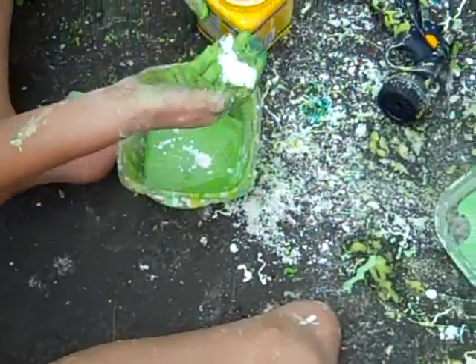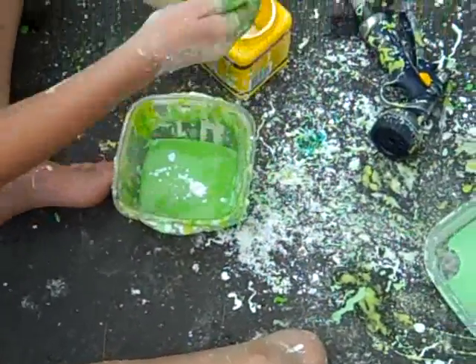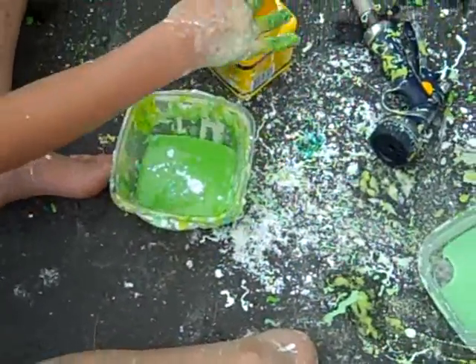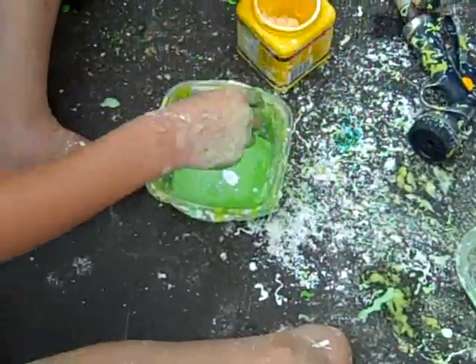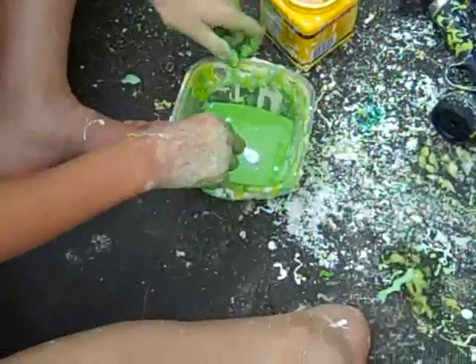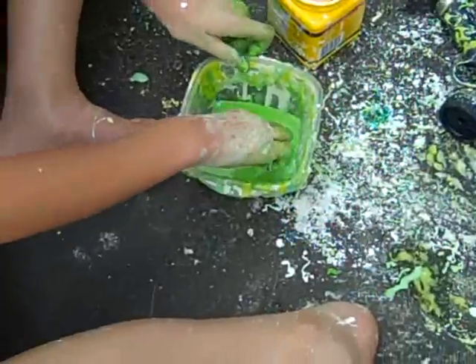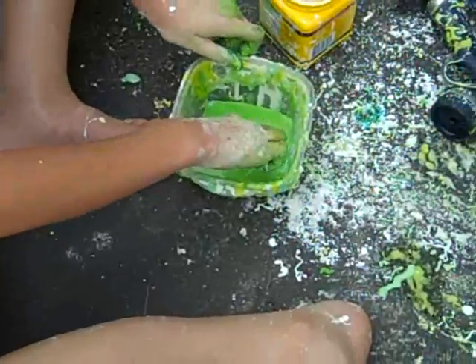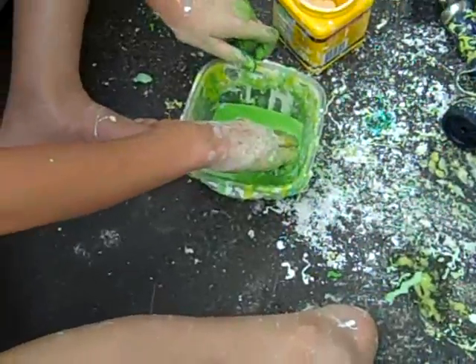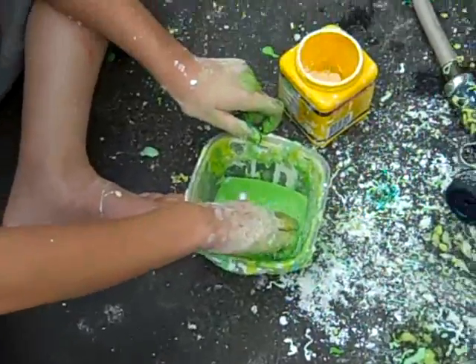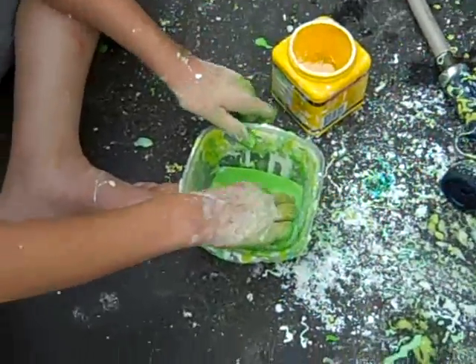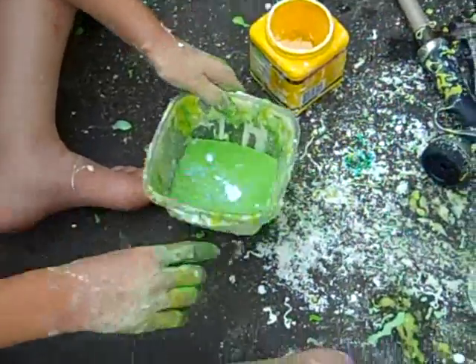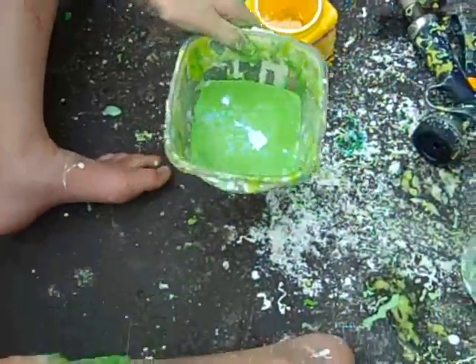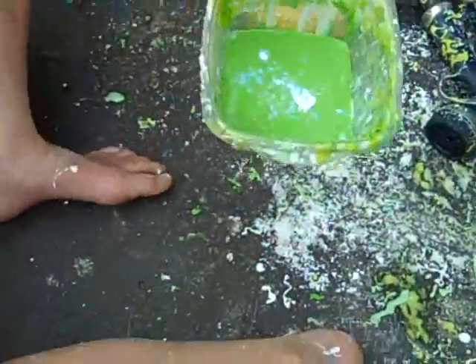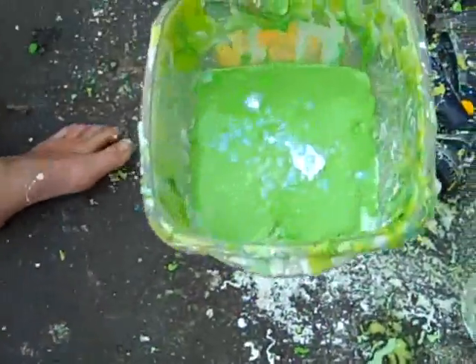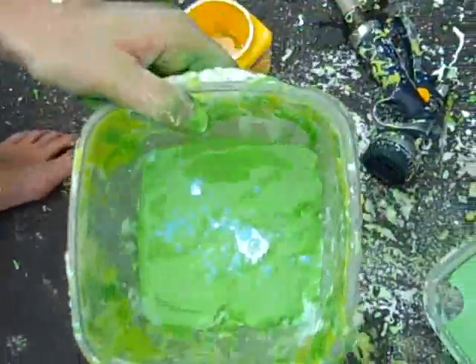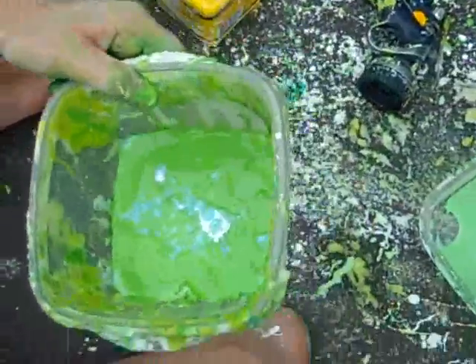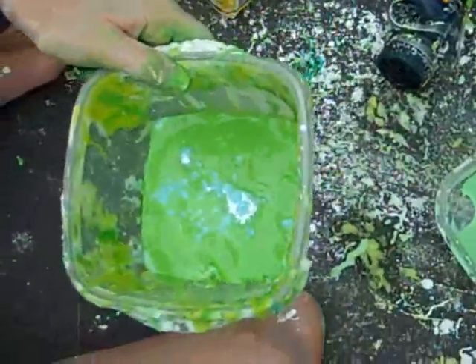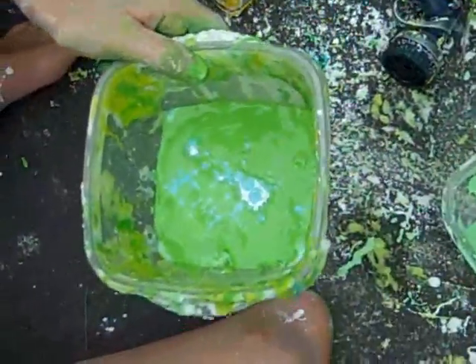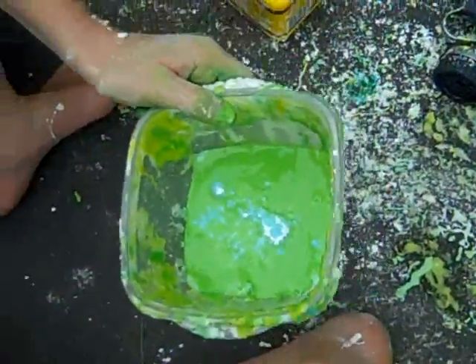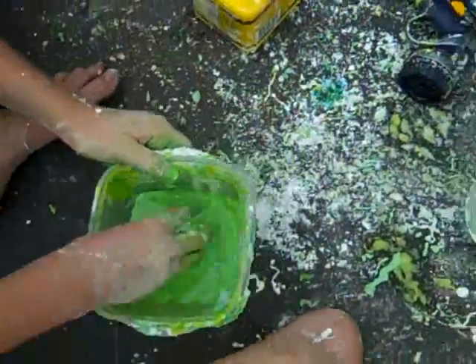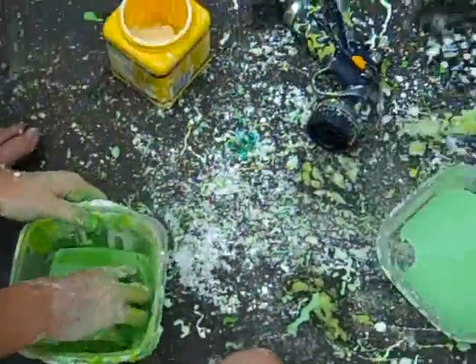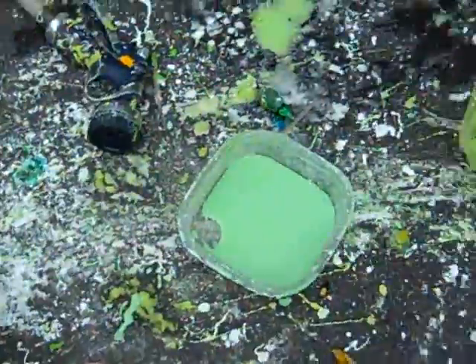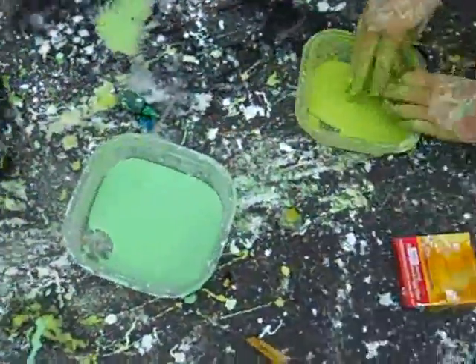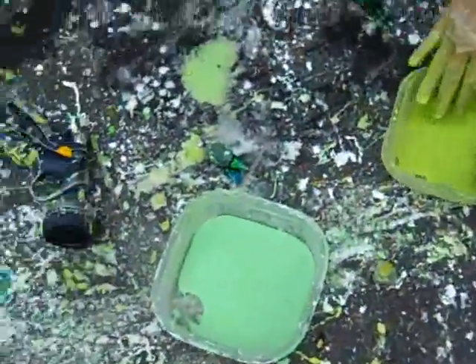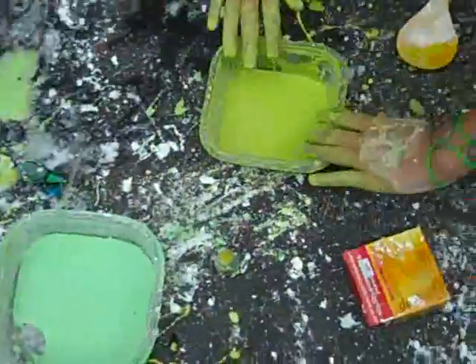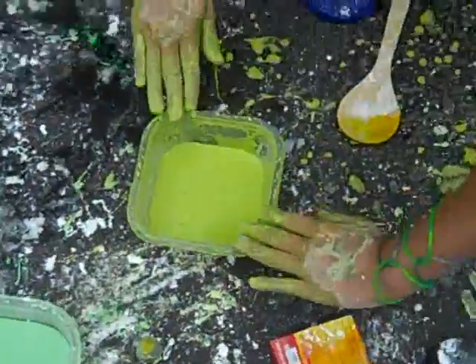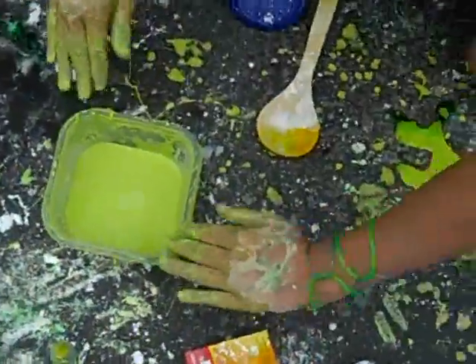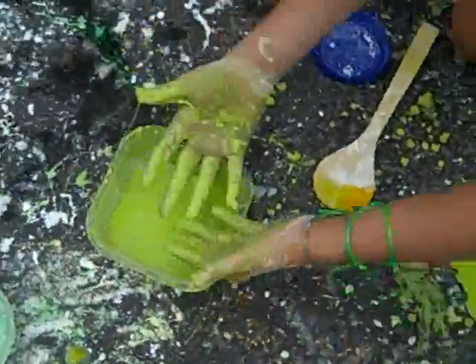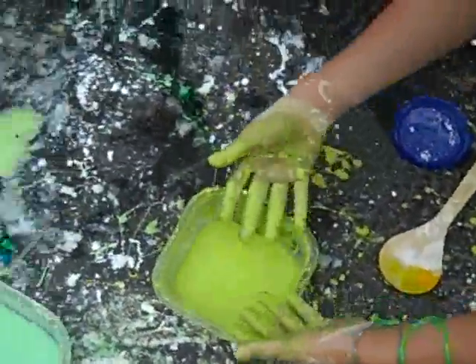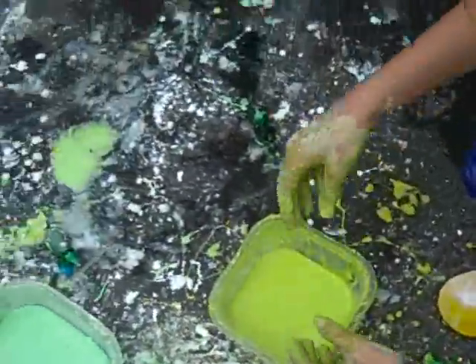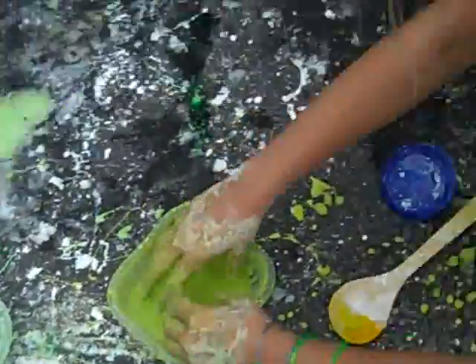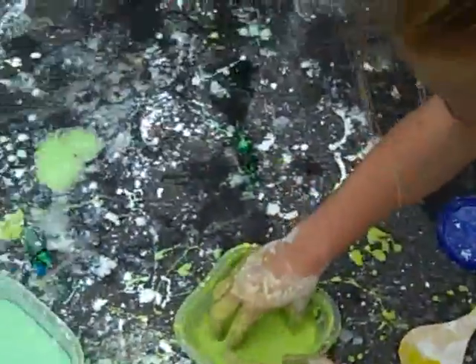And if you mix it with water, it makes this like... it's turning blue. See? And if you mix it with water, it makes like this soupy thing.